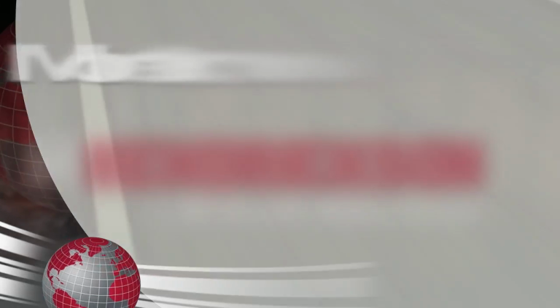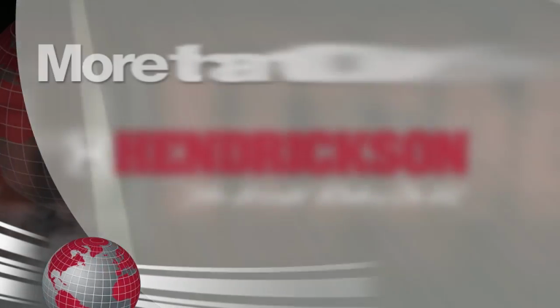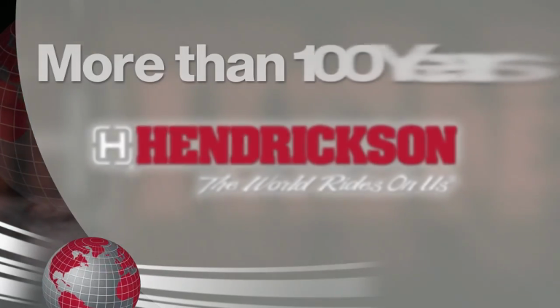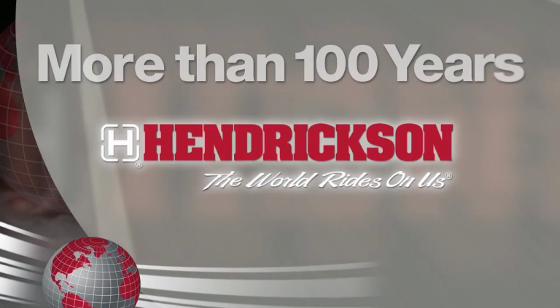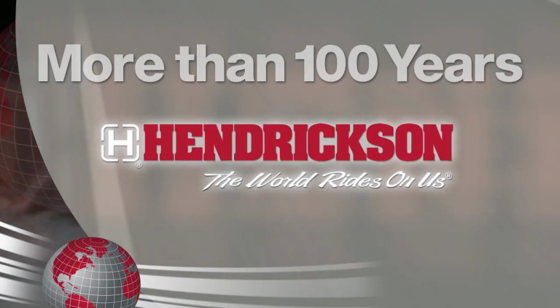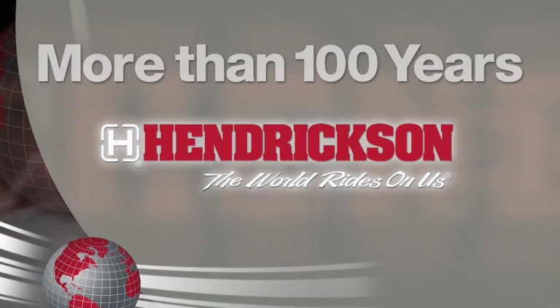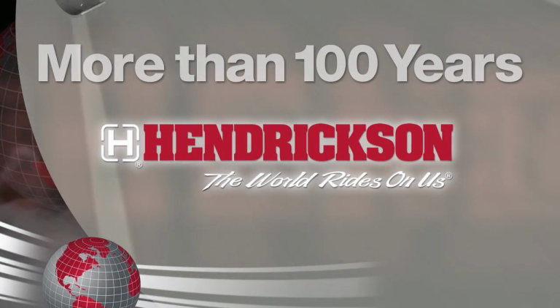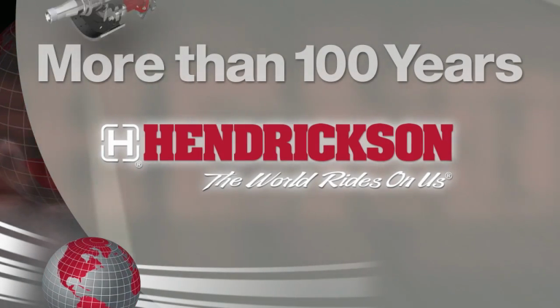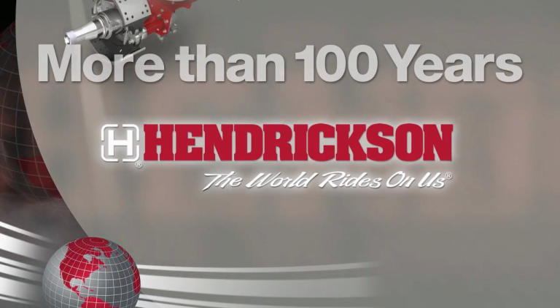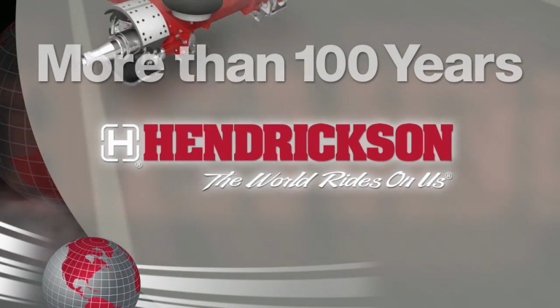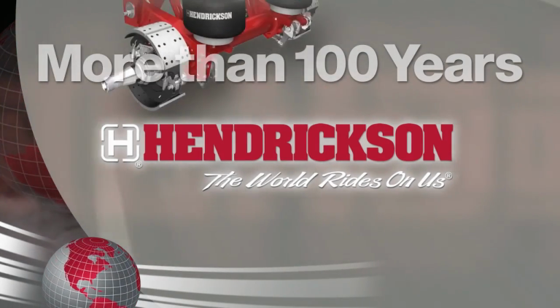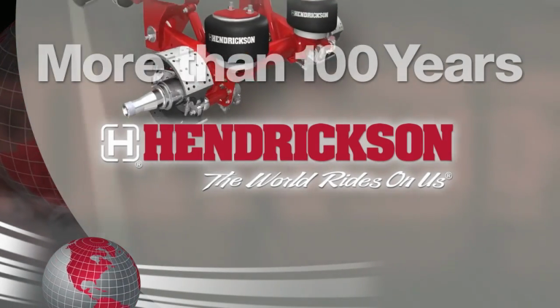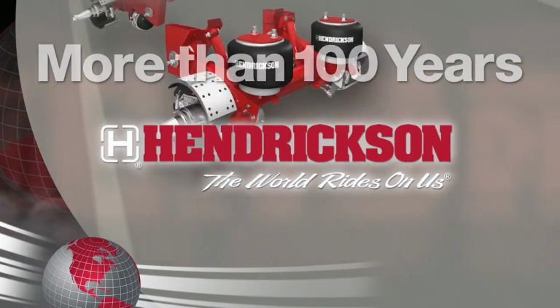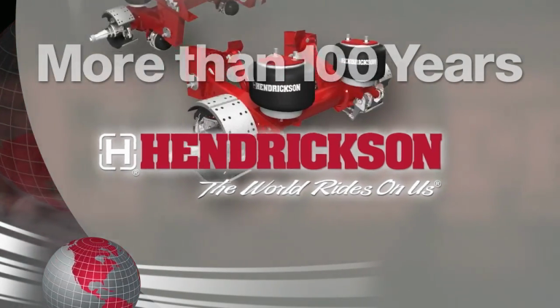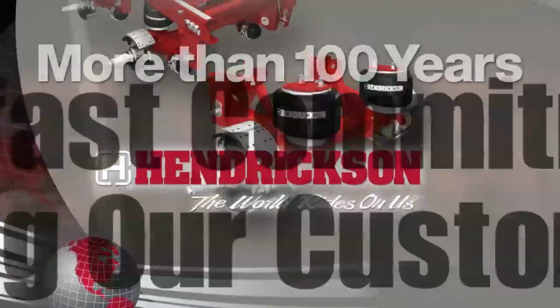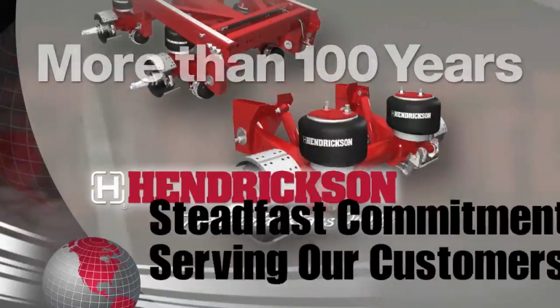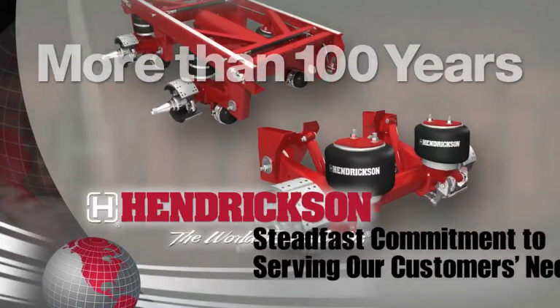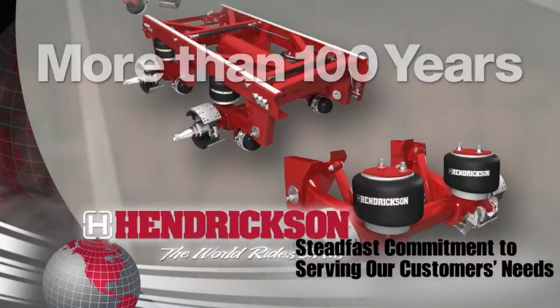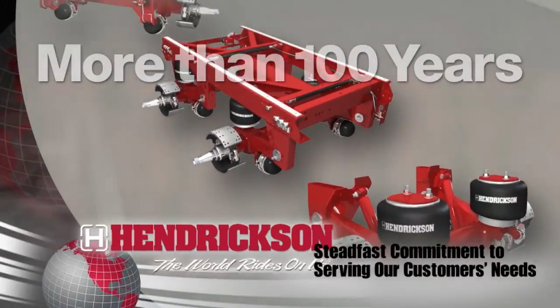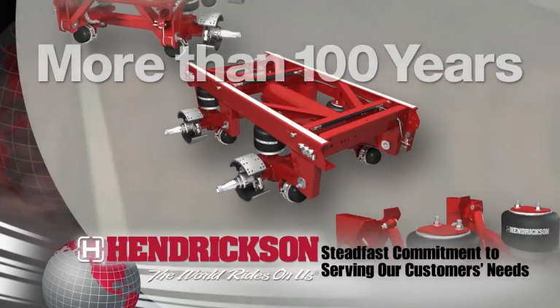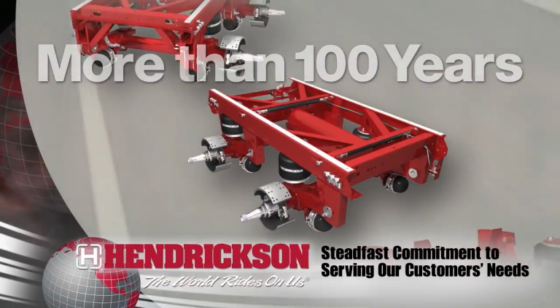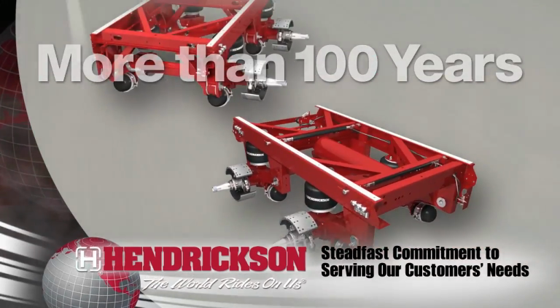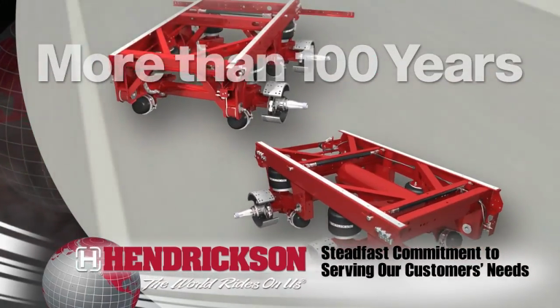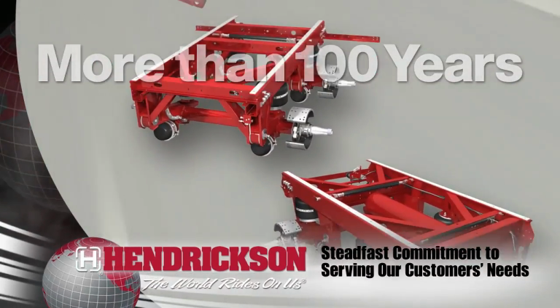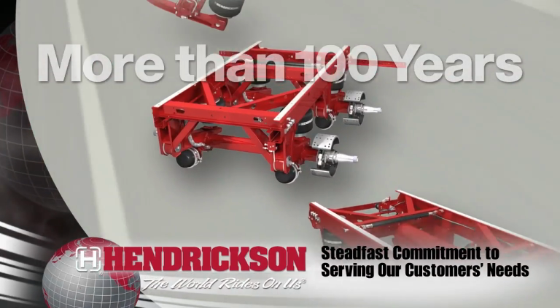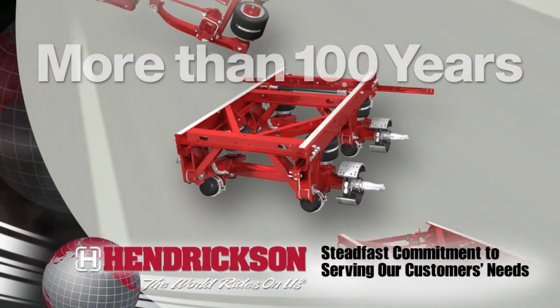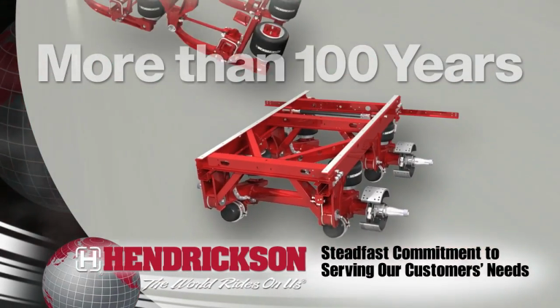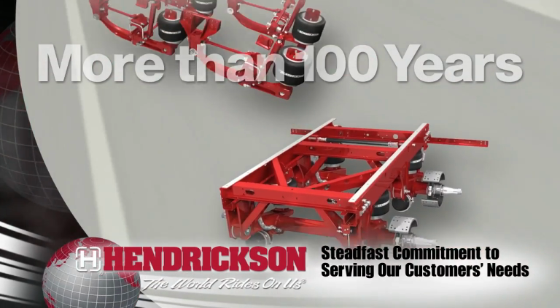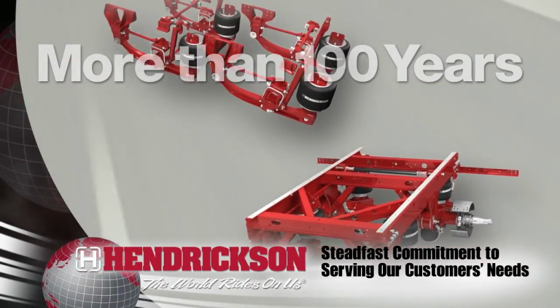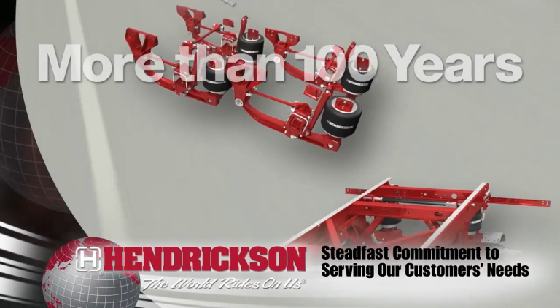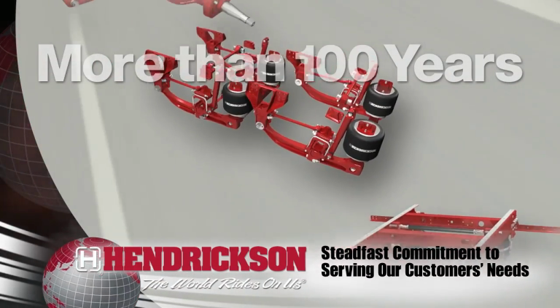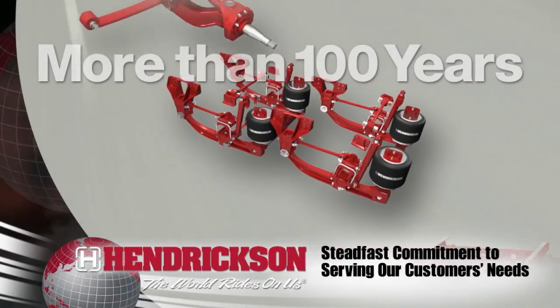For over a hundred years, Hendrickson has been the leading supplier of suspension systems and components for the global commercial vehicle industry.